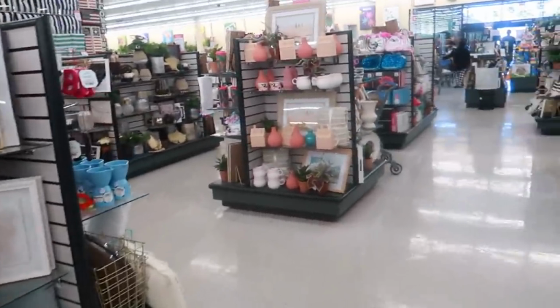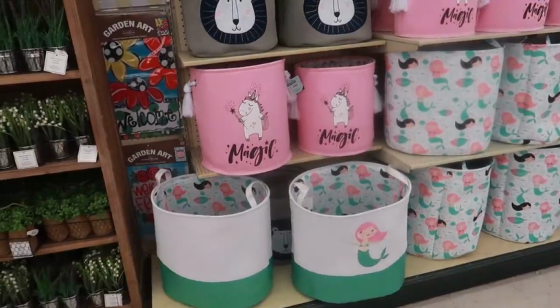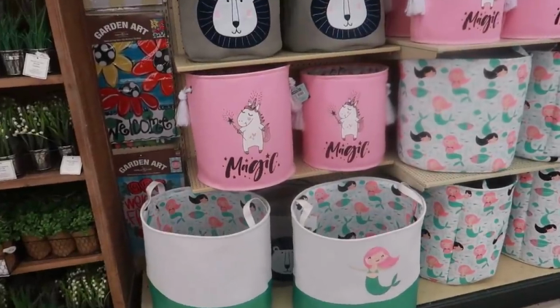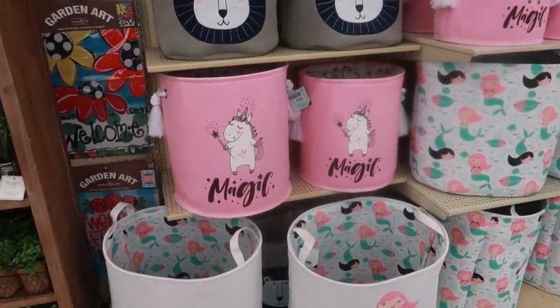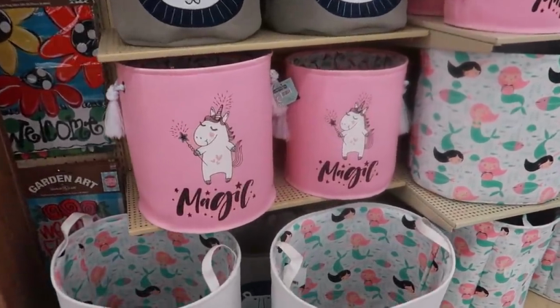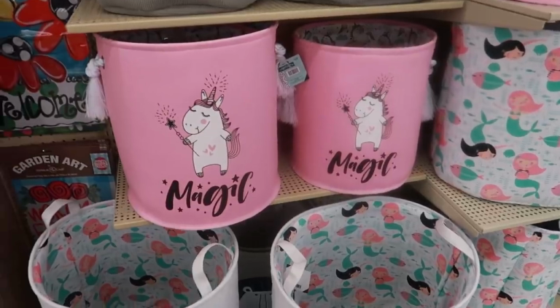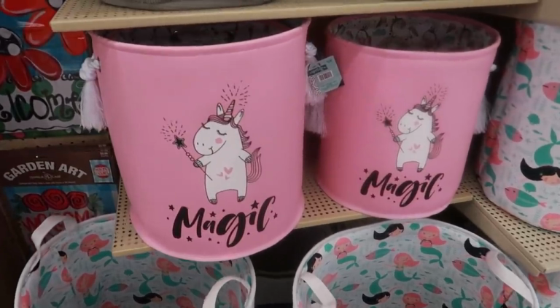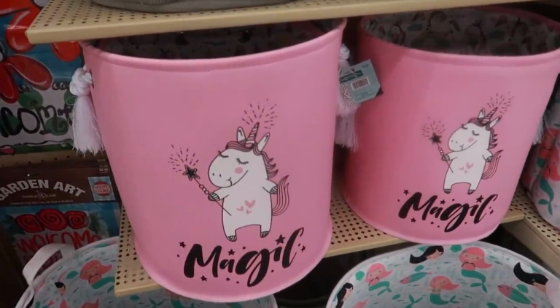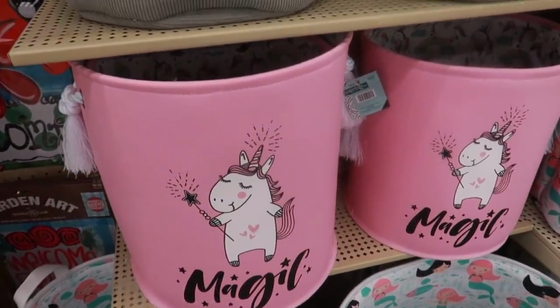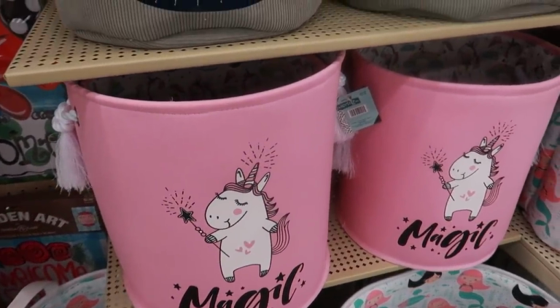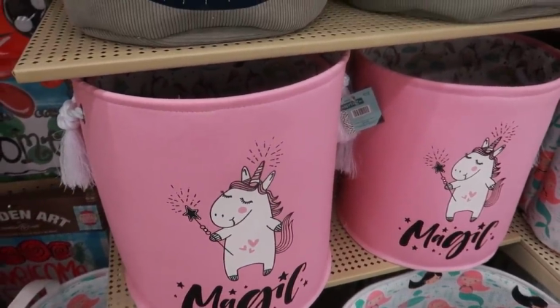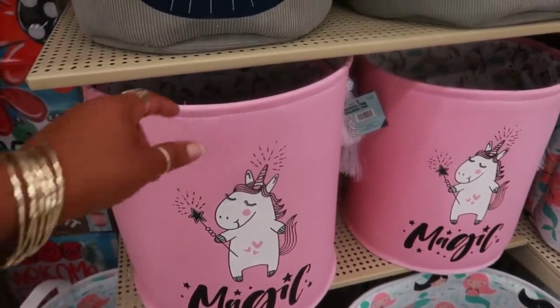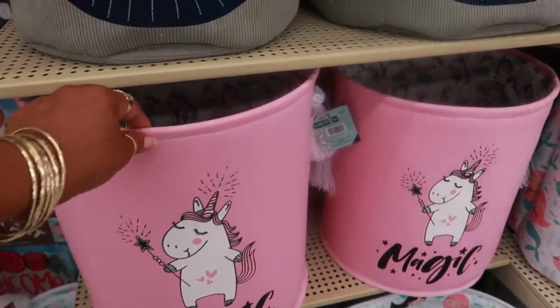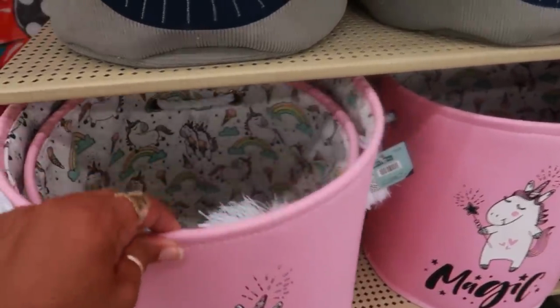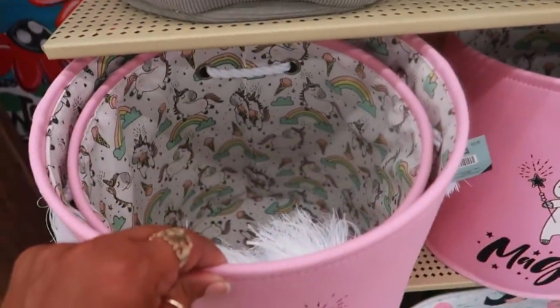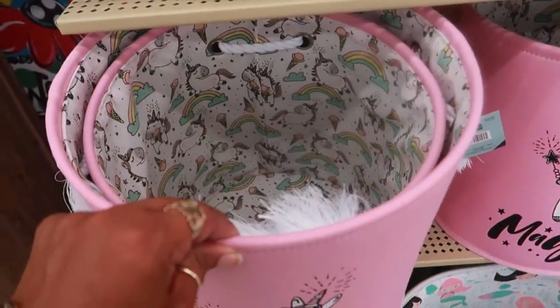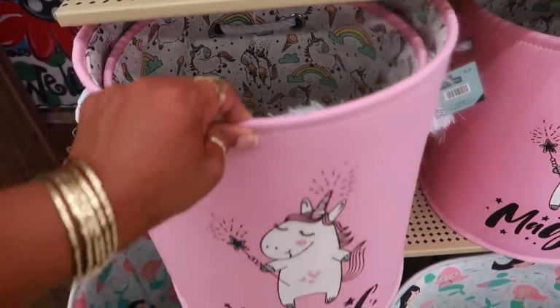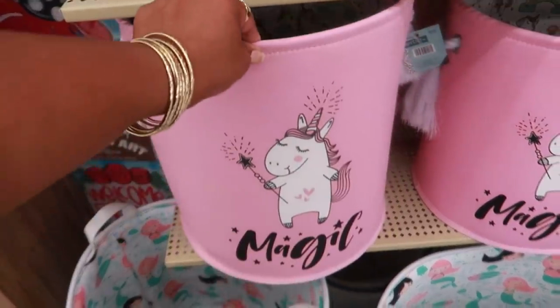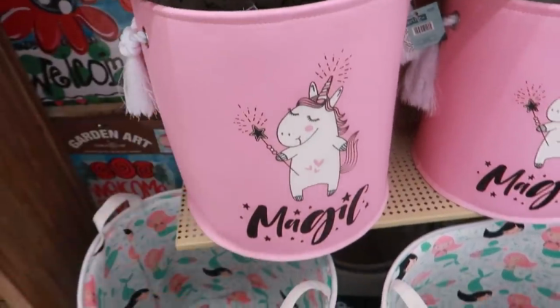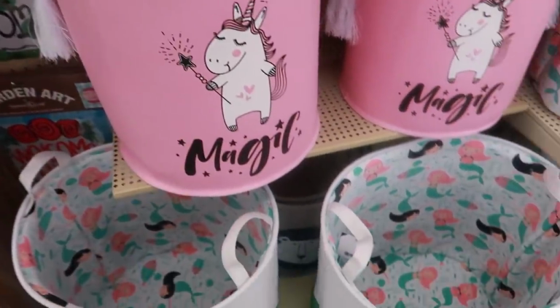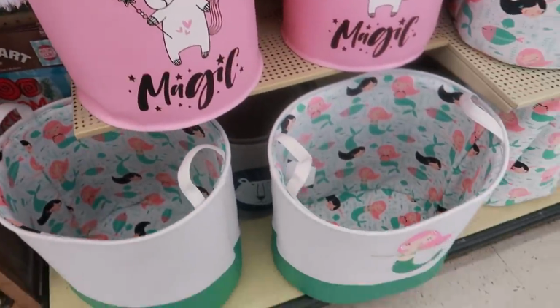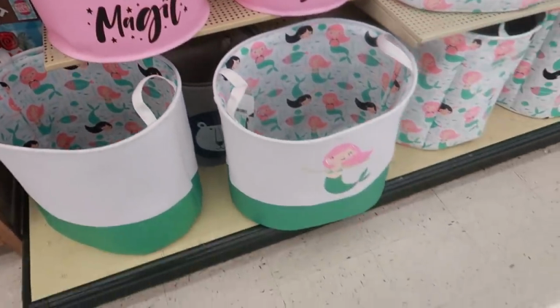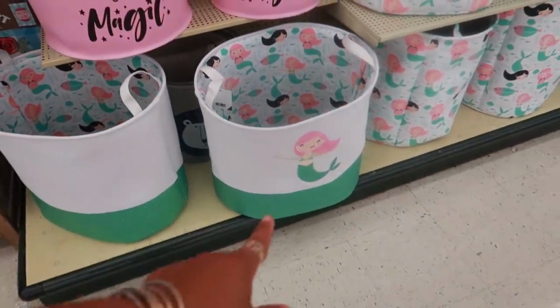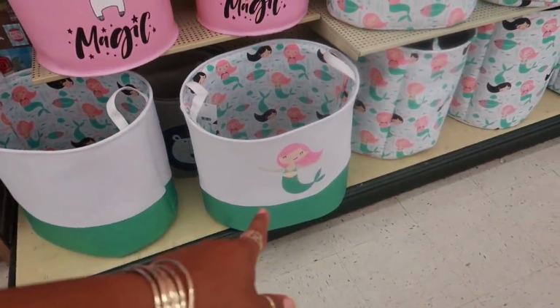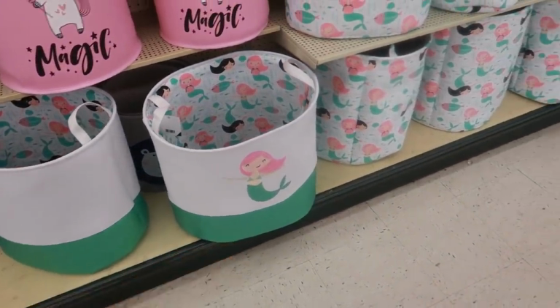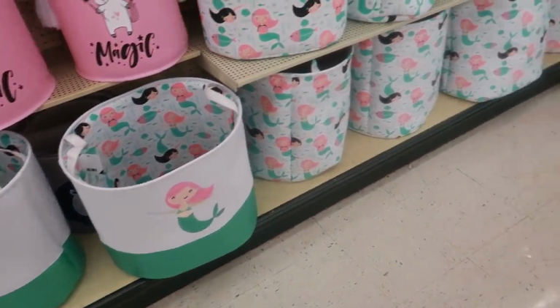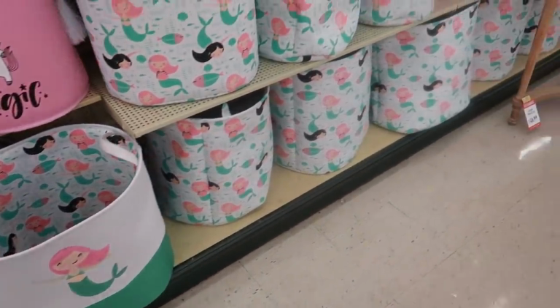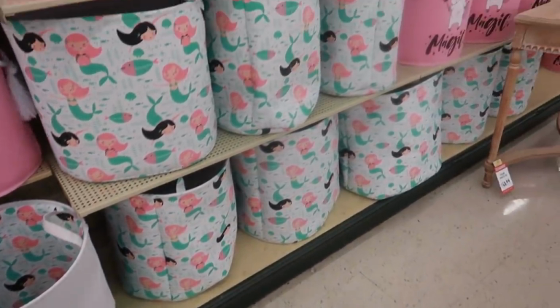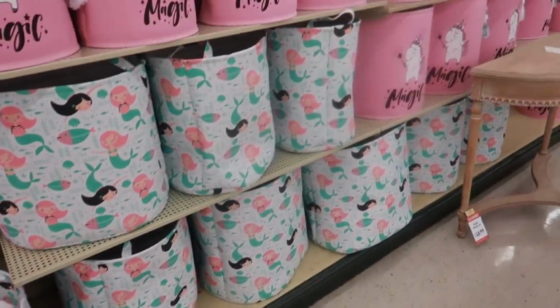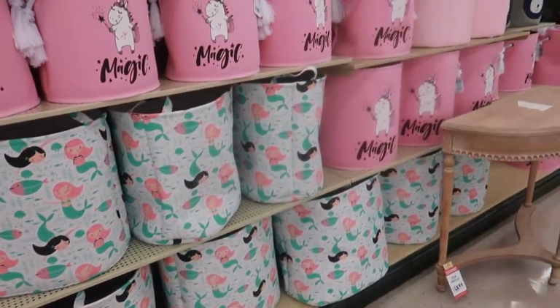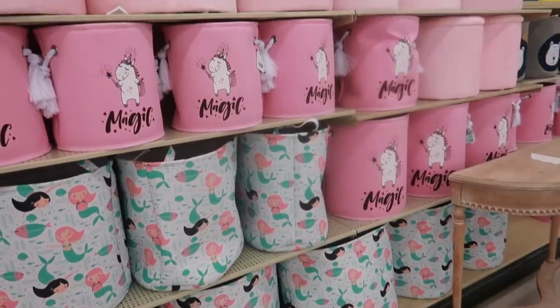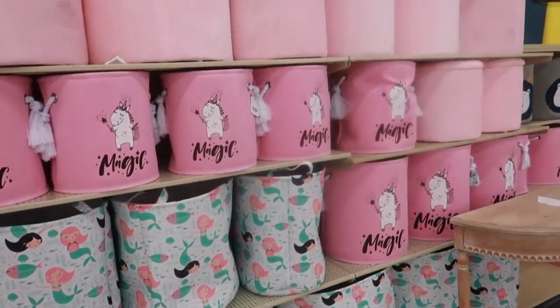Look at these cute laundry baskets up in the front — they're $35. Look at the inside, super cute. I do like the mermaid one, and they have different sizes.